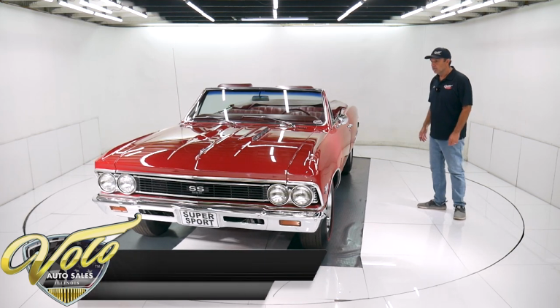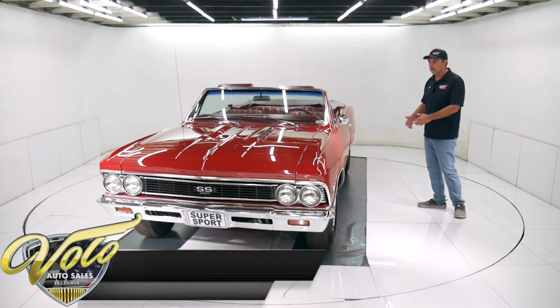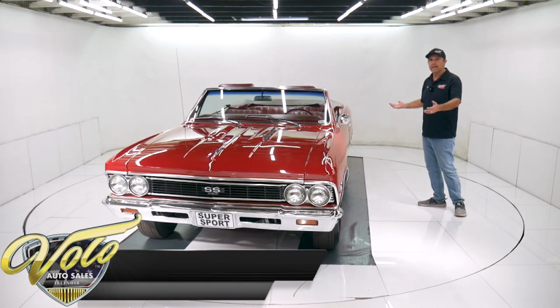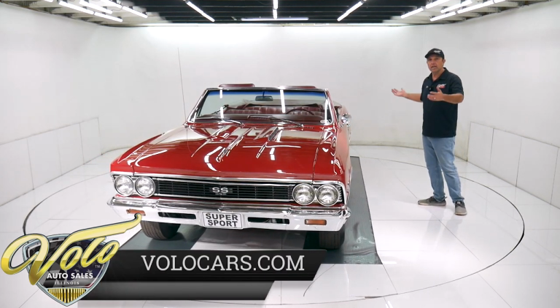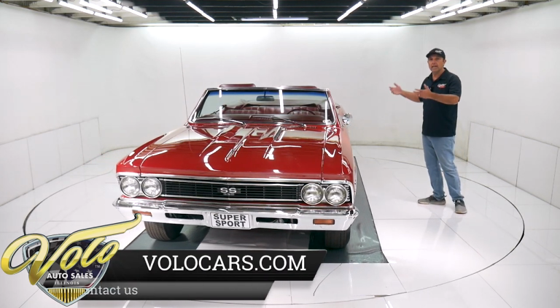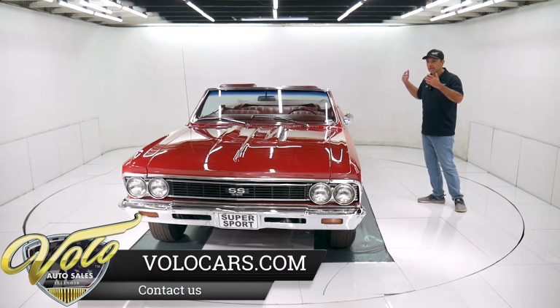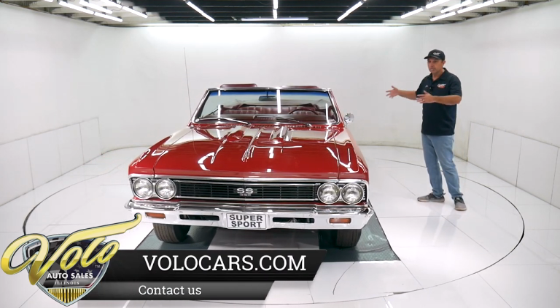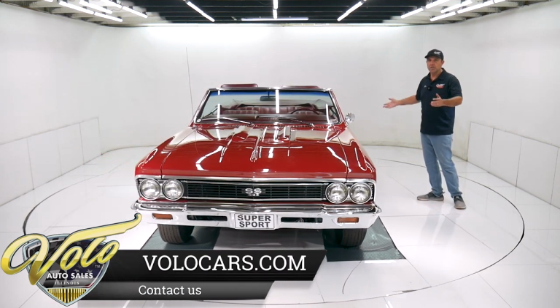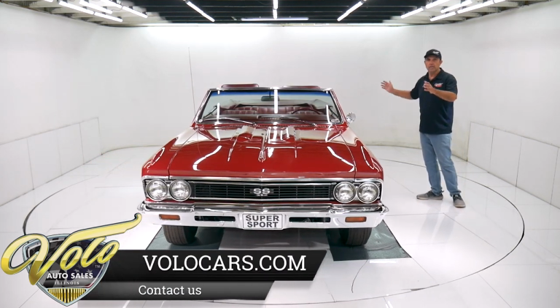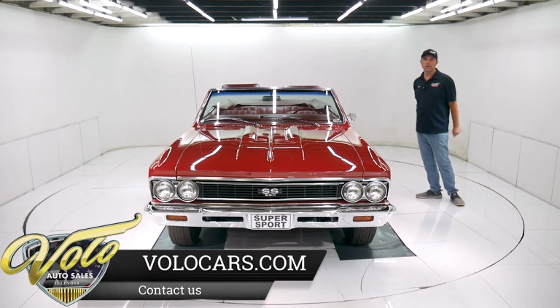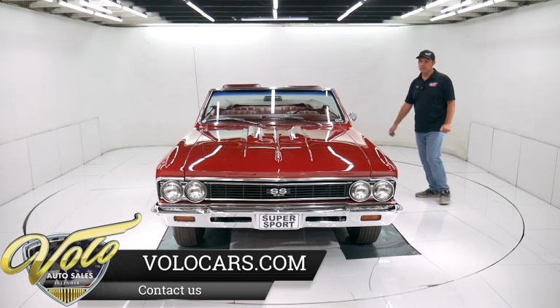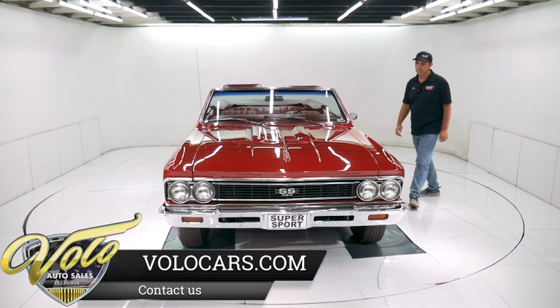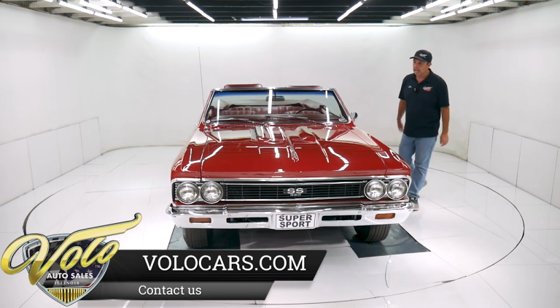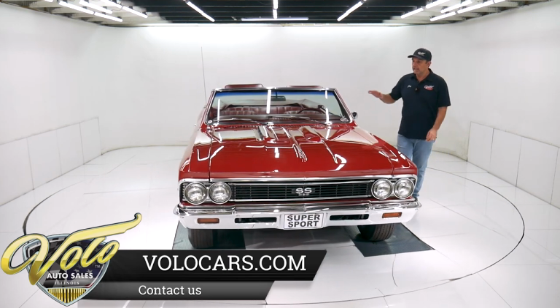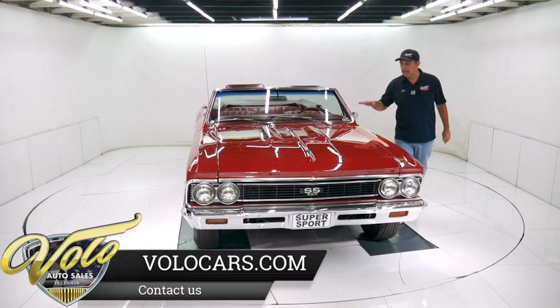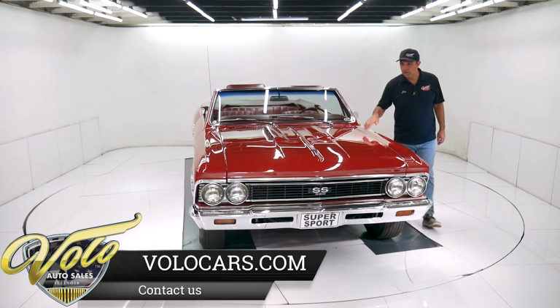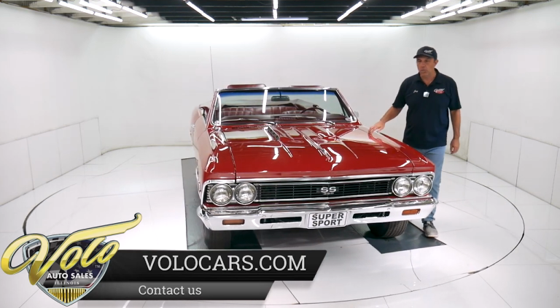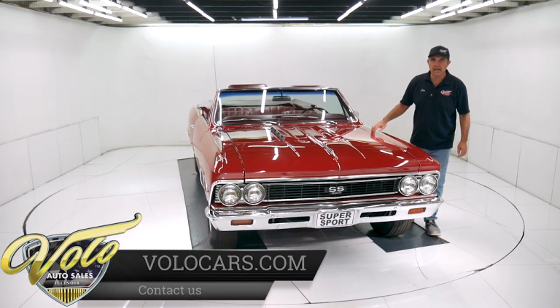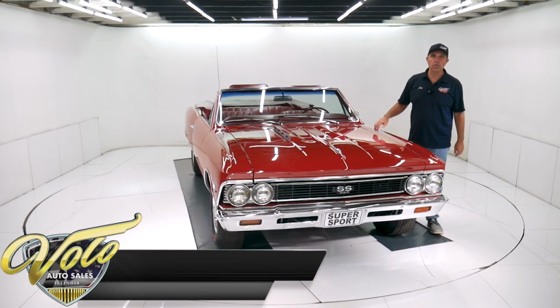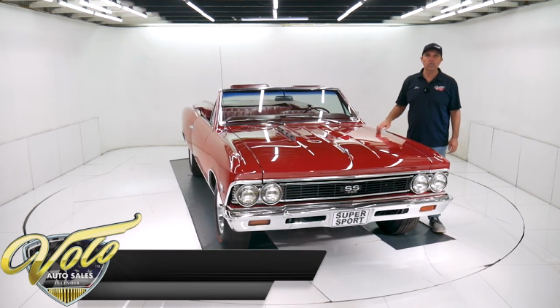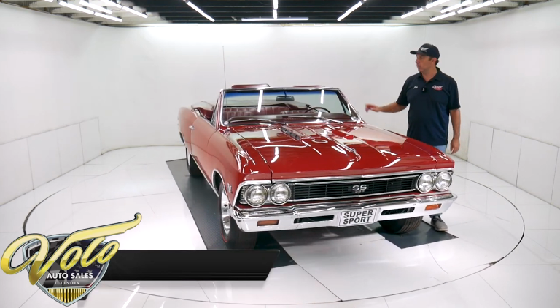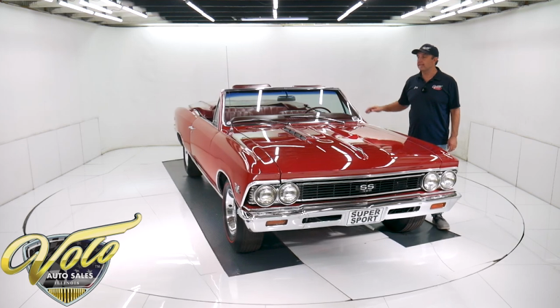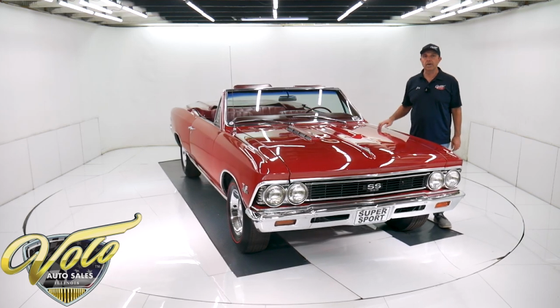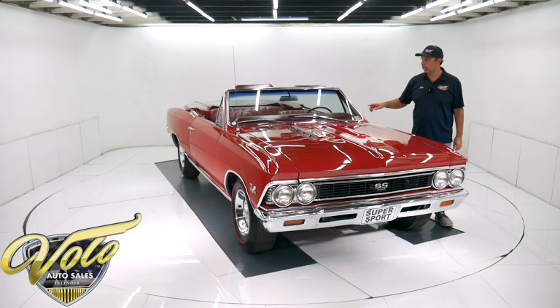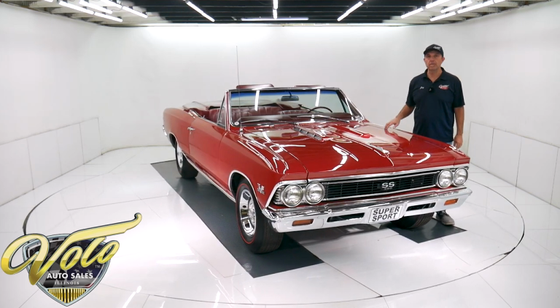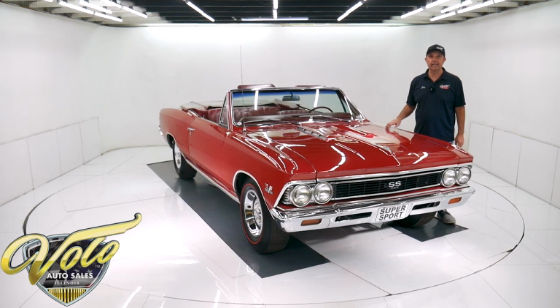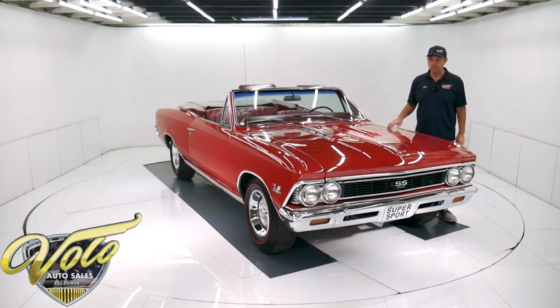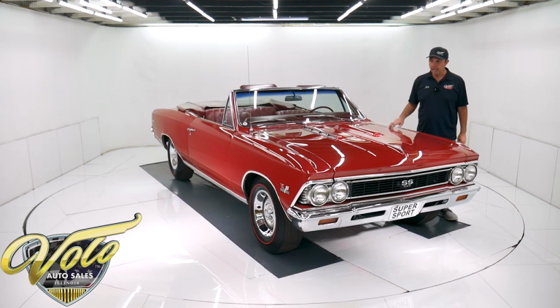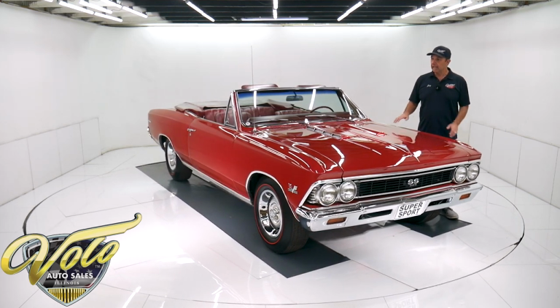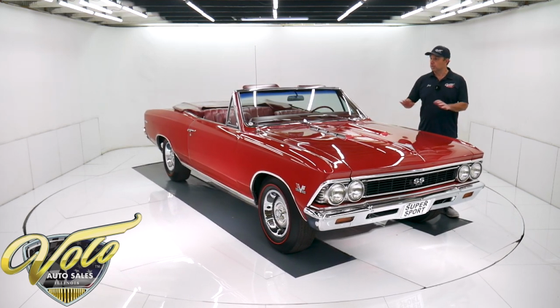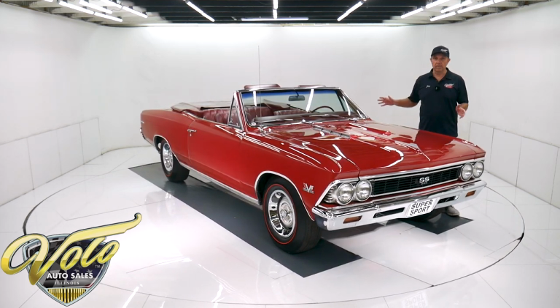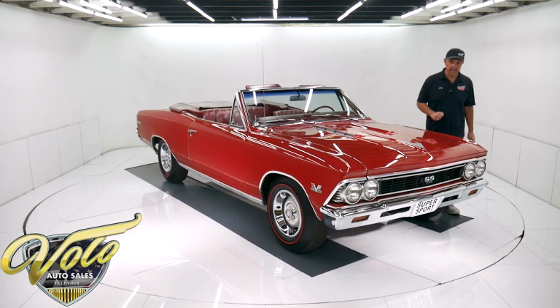So underneath the car — cleaned up, restored, real nice shape. This is a factory red car, regal red with red interior, according to the trim tag. So it was born like this.